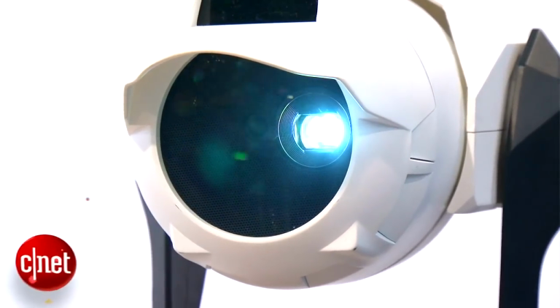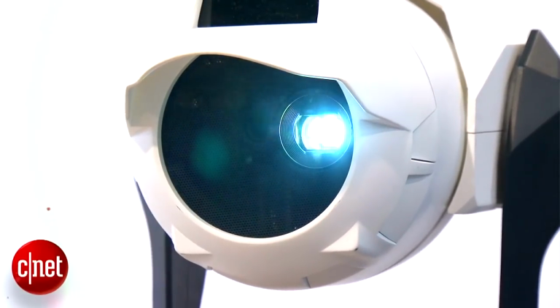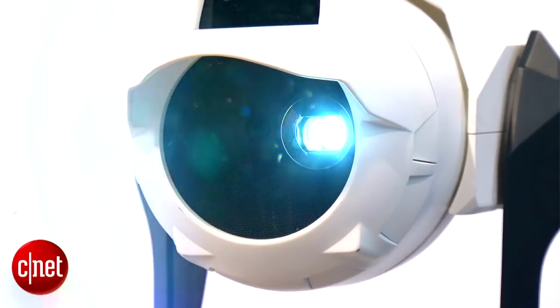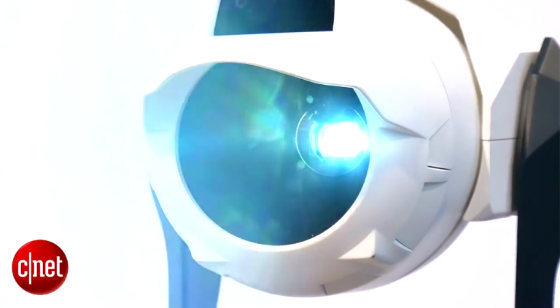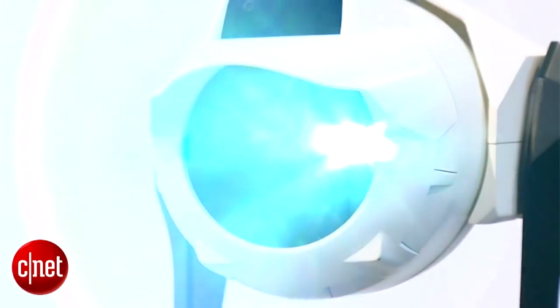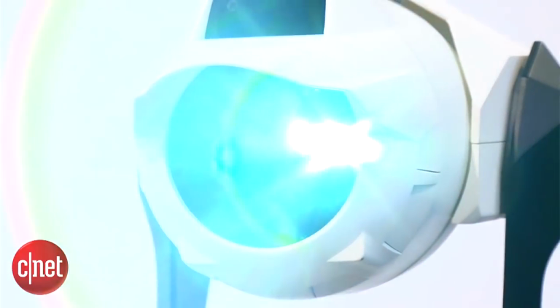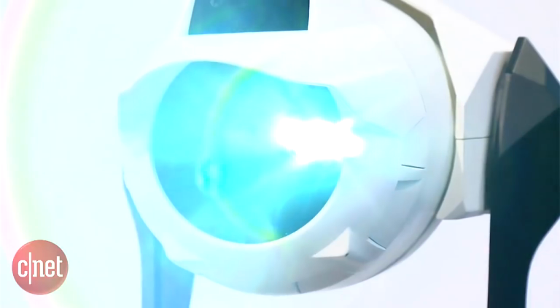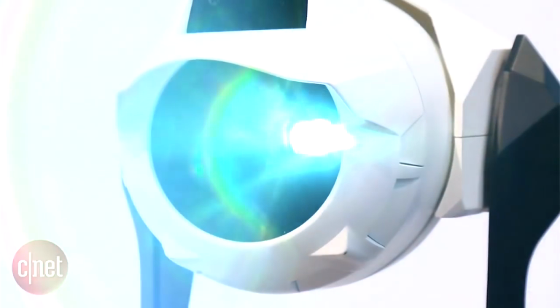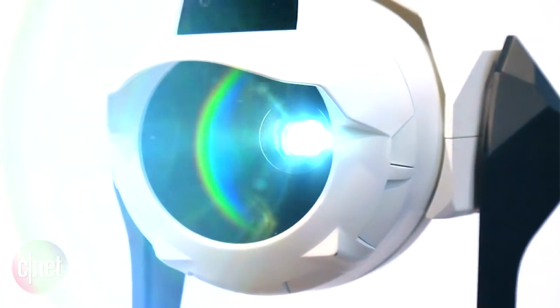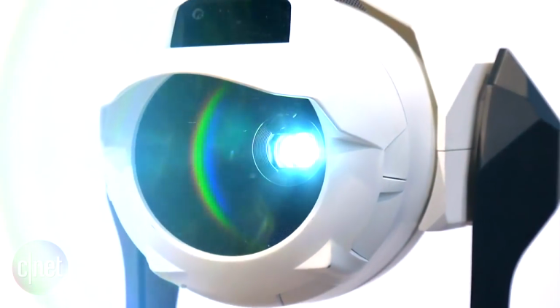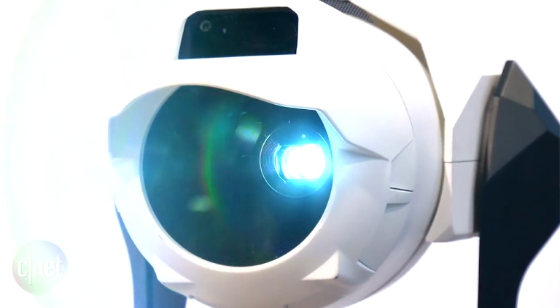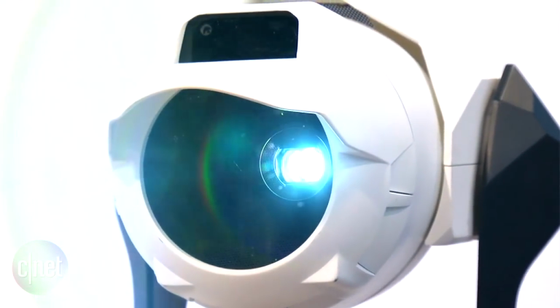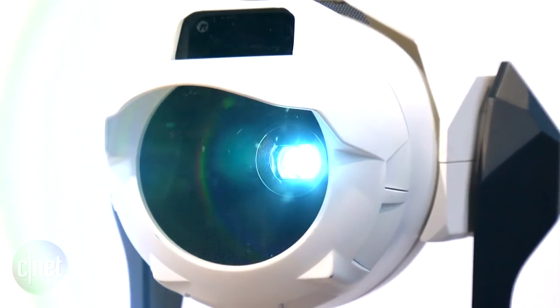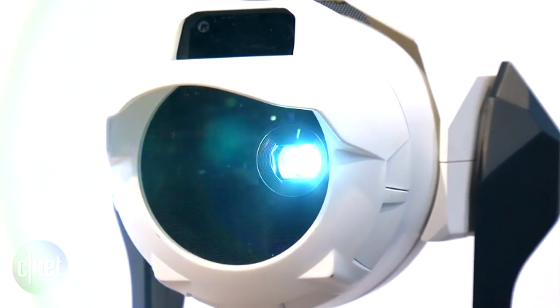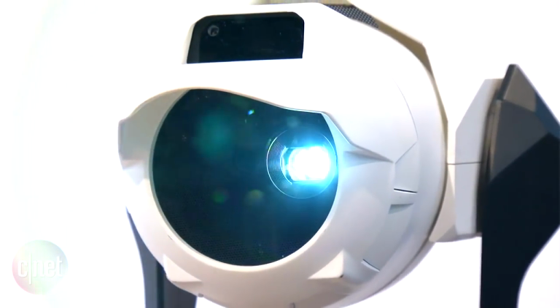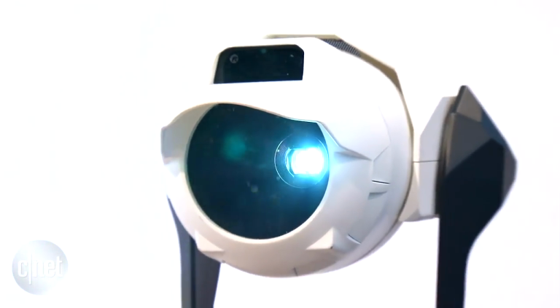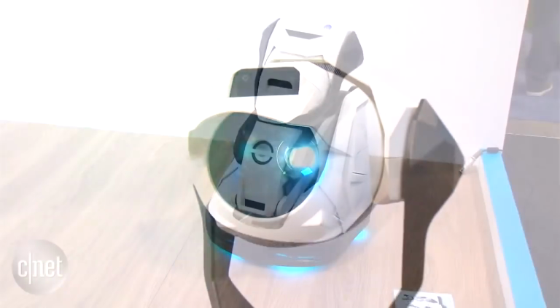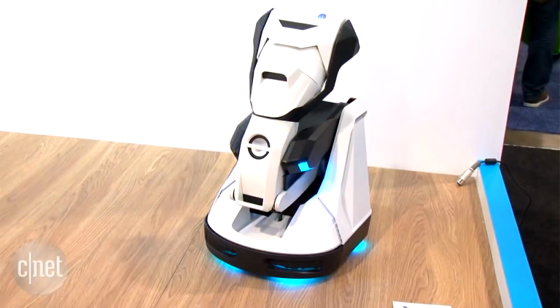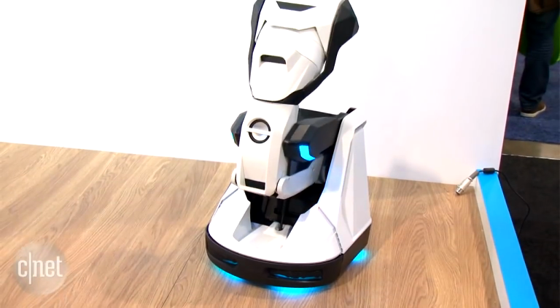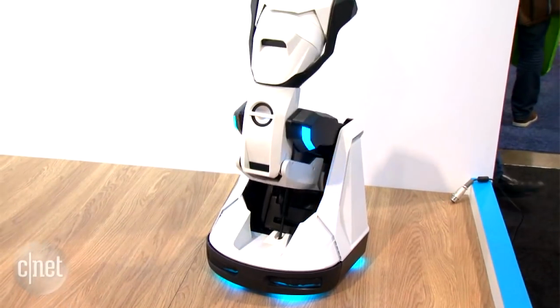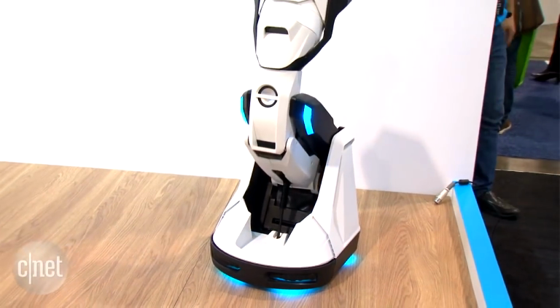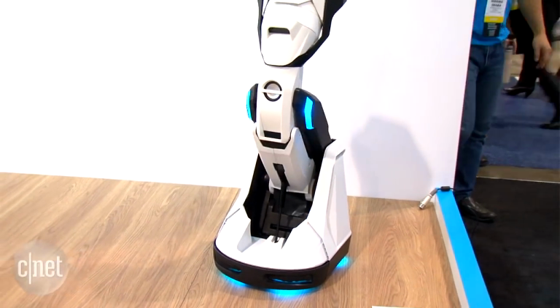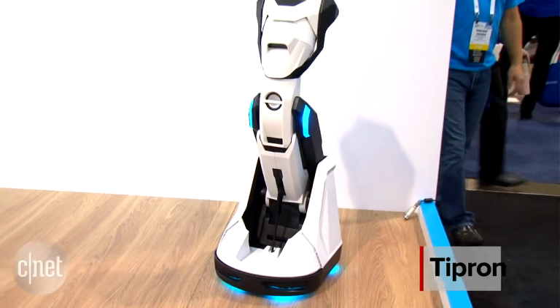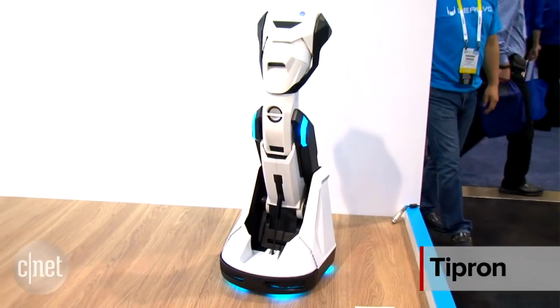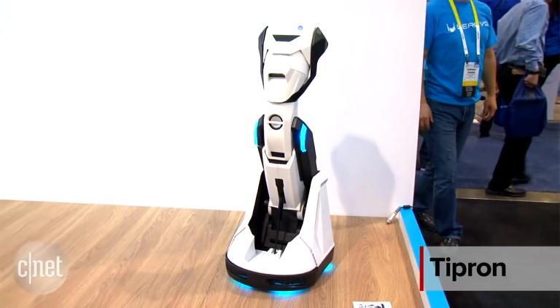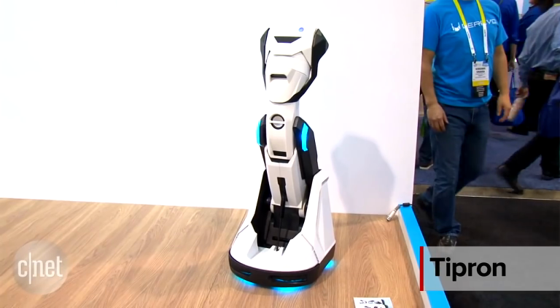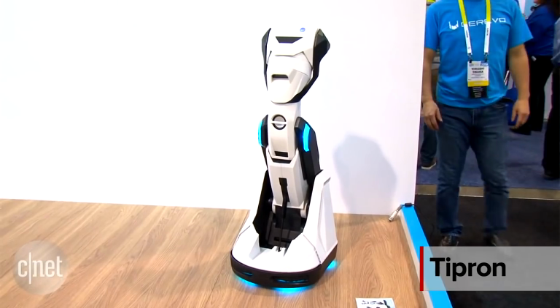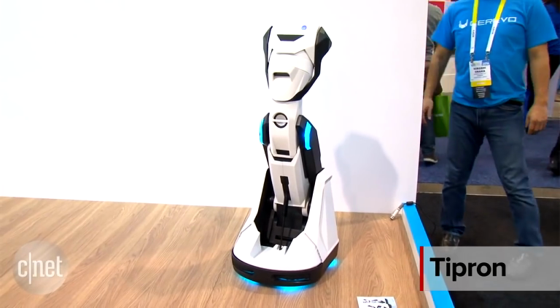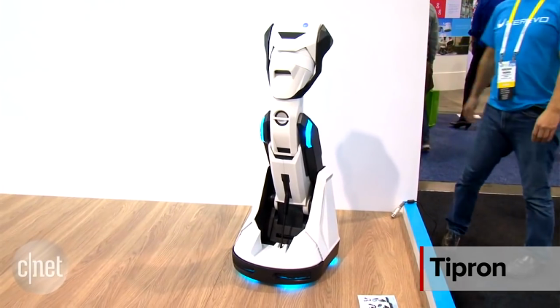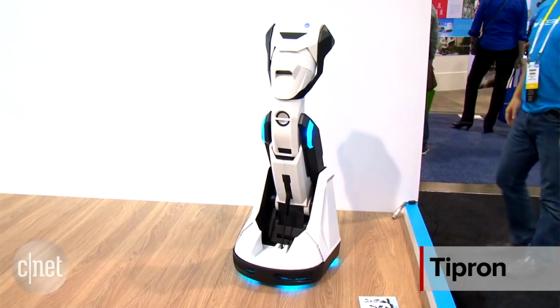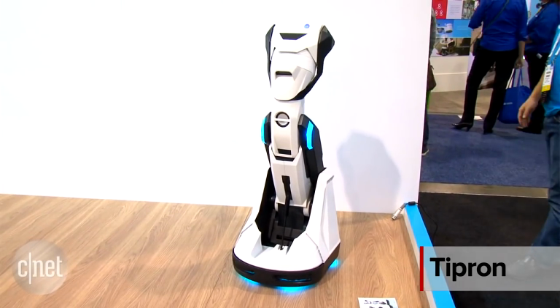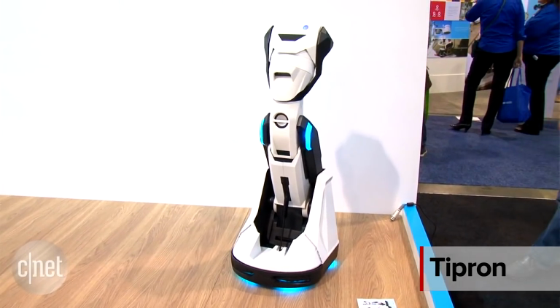If R2D2 and Number 5 from Short Circuit had a love child, maybe this is what it would look like. Meet Tipron, a projector robot.